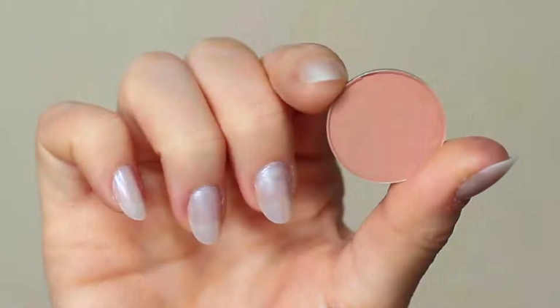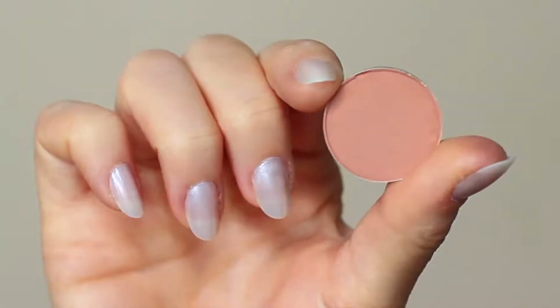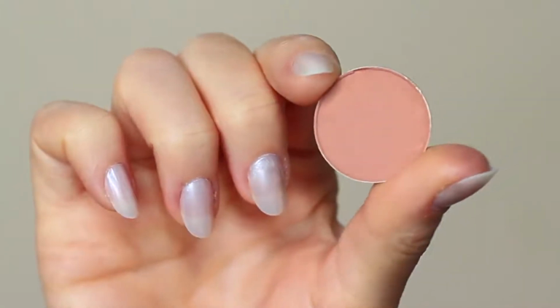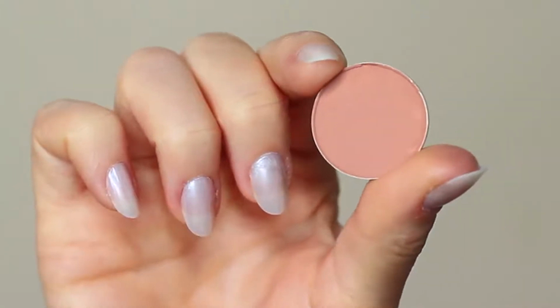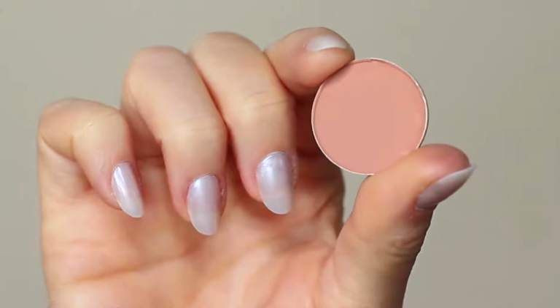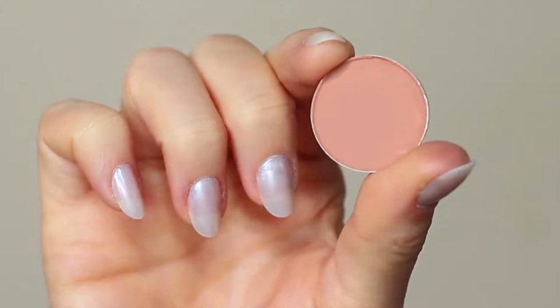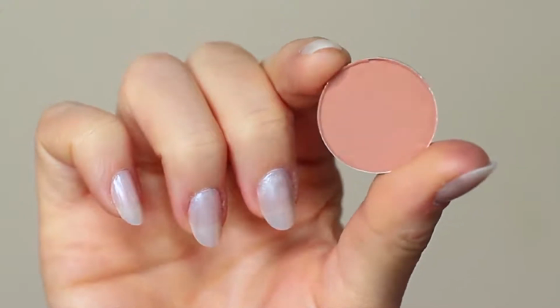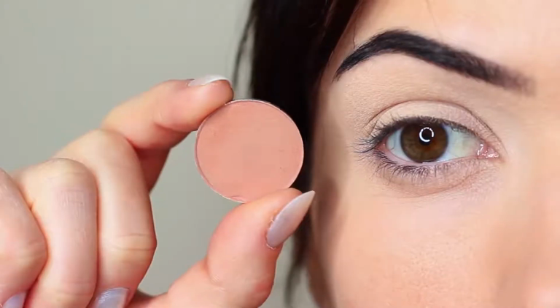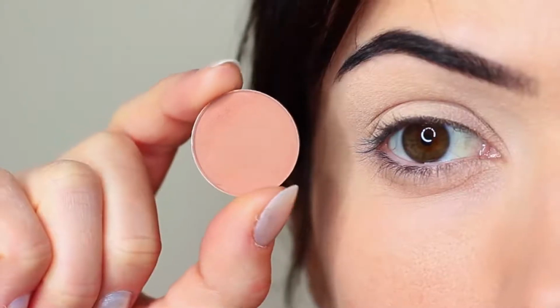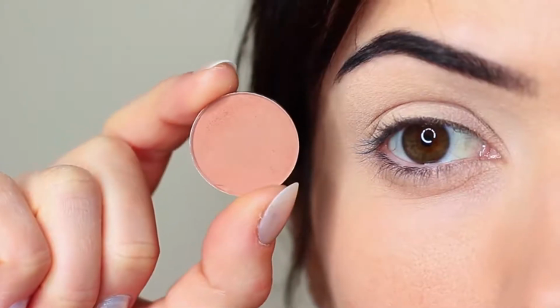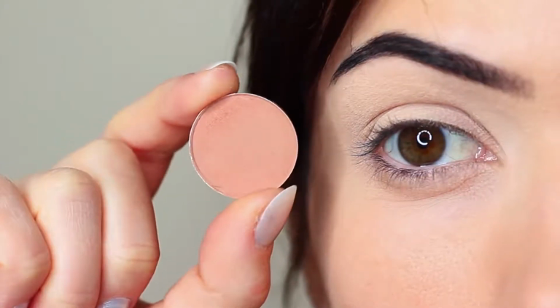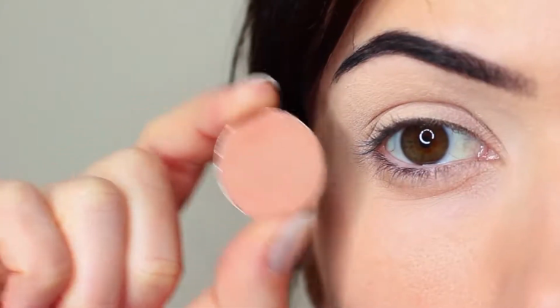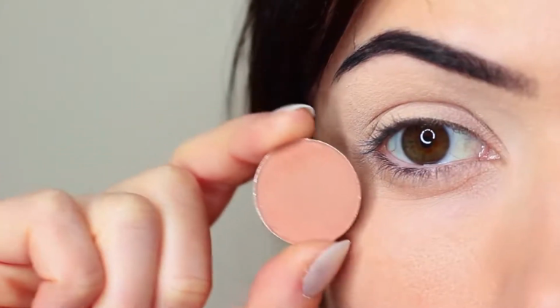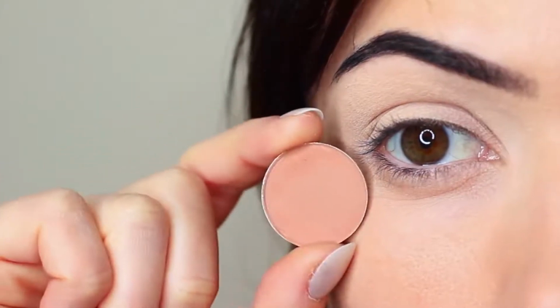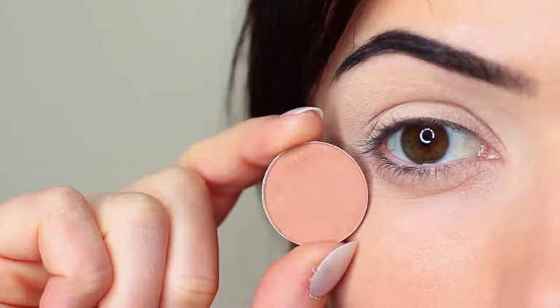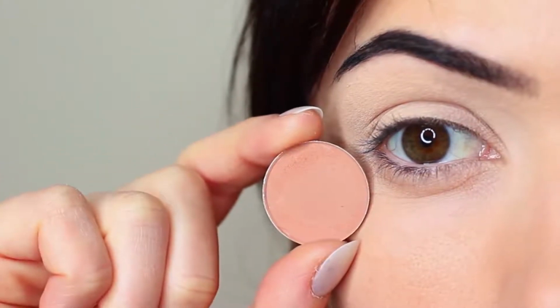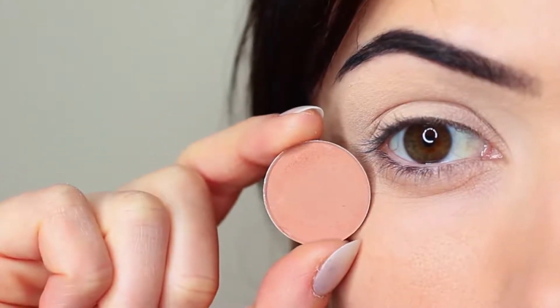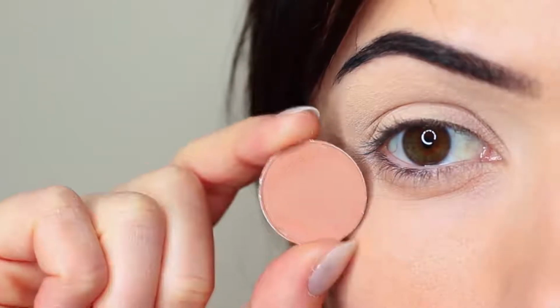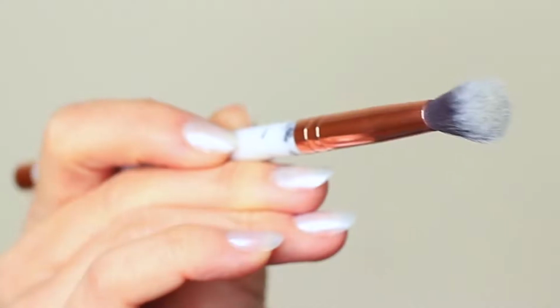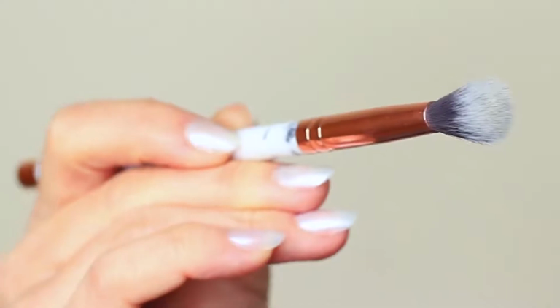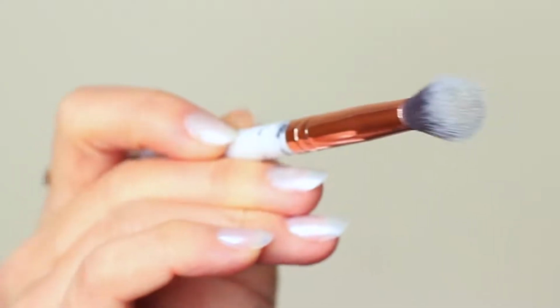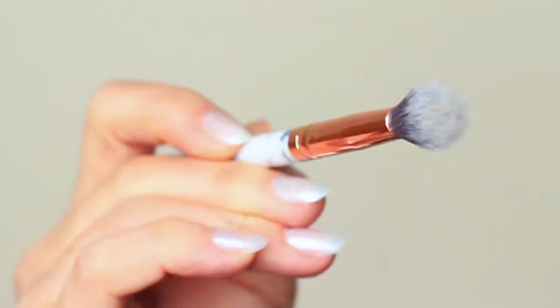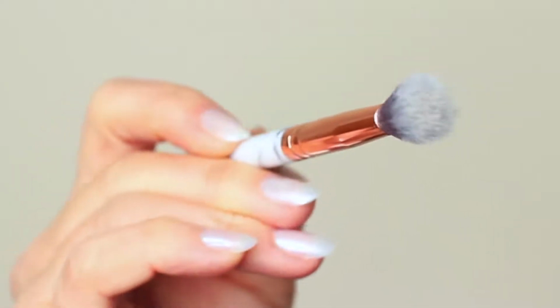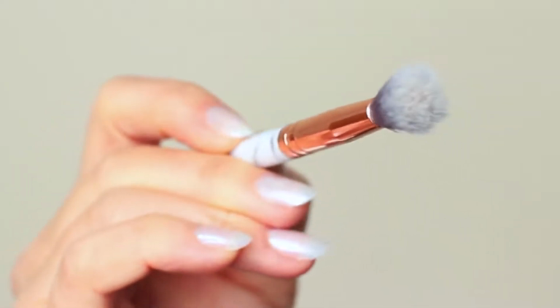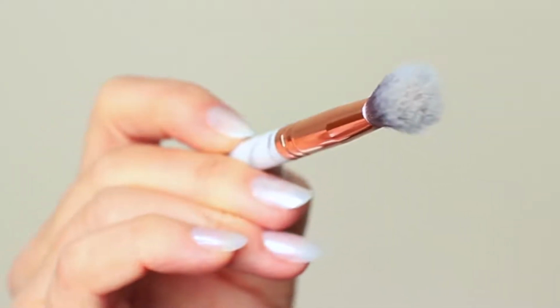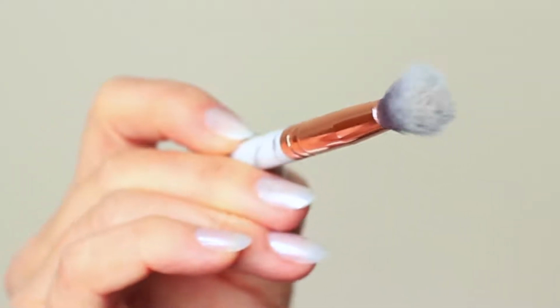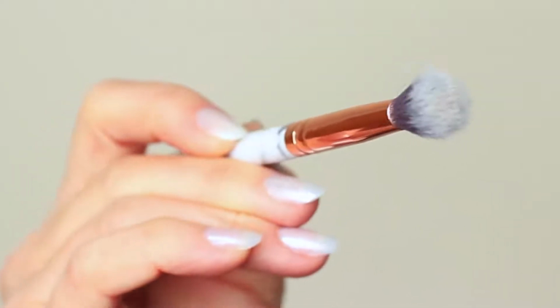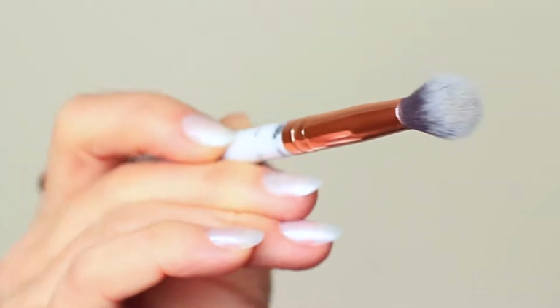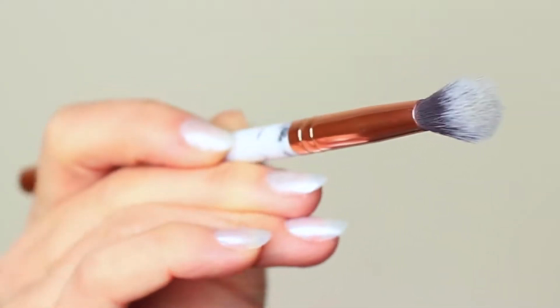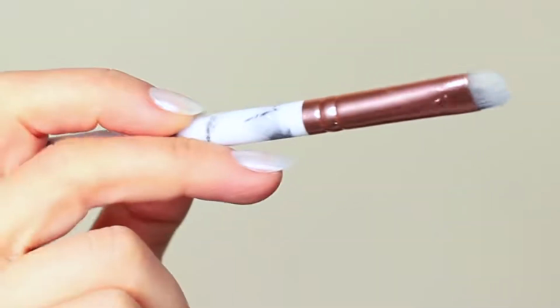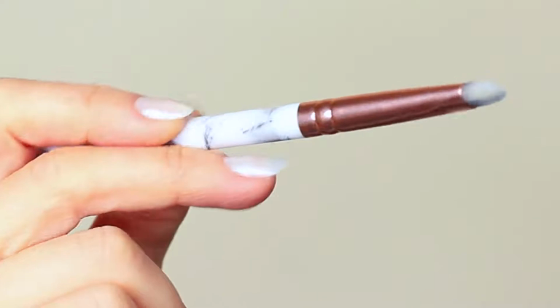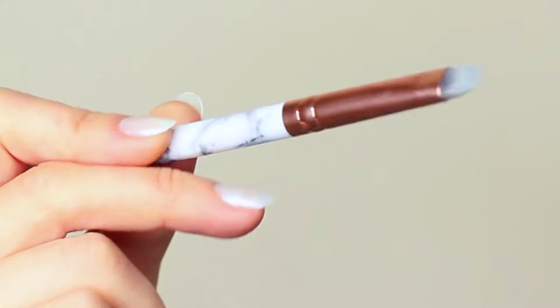I'm first going to take that crease shade, which is a matte tone, and I'm going to take my blending brush. You only need two brushes for this look — a blending brush and a flat brush.